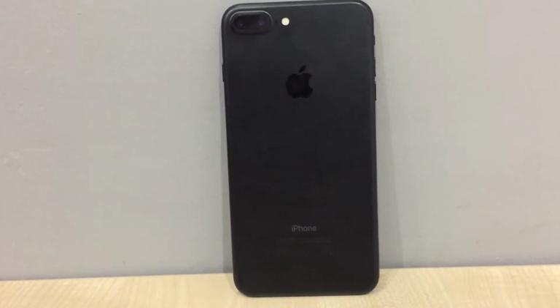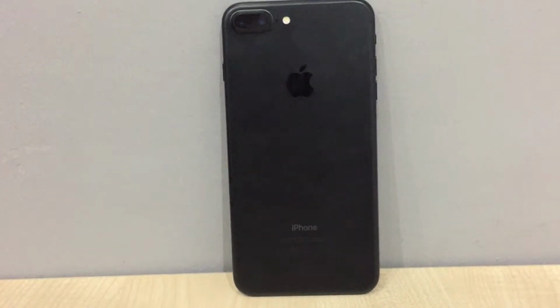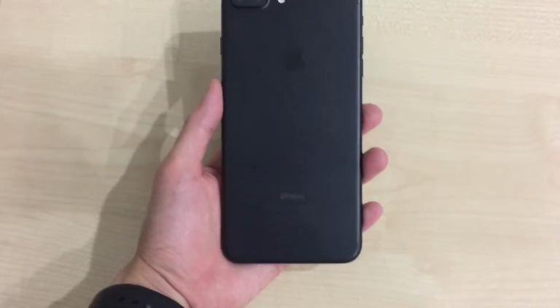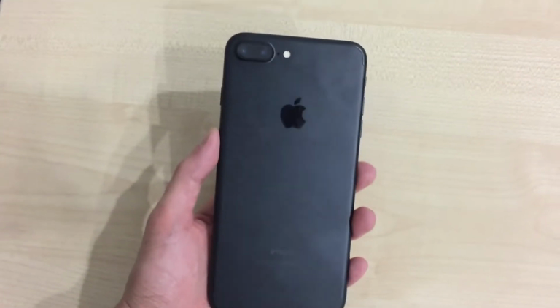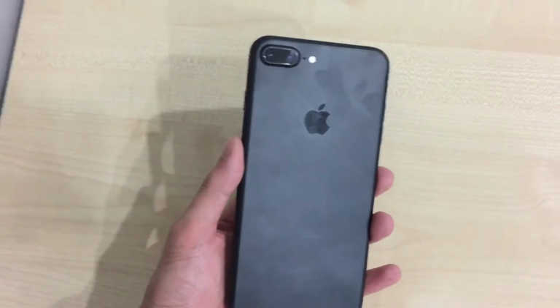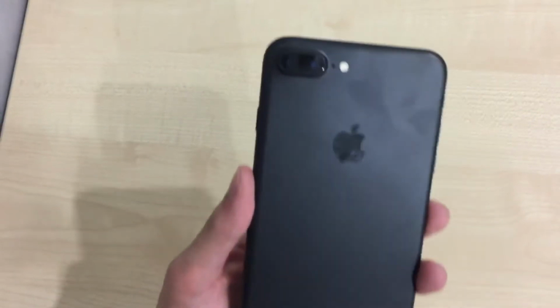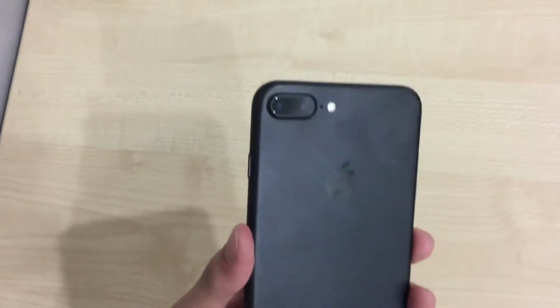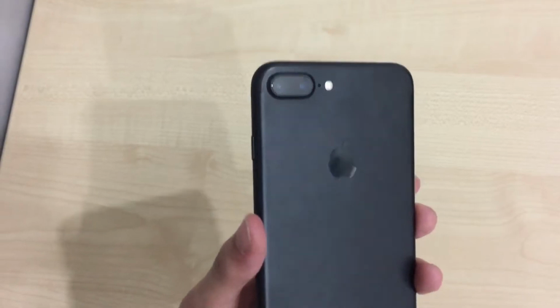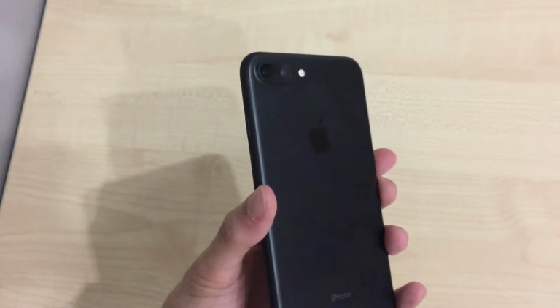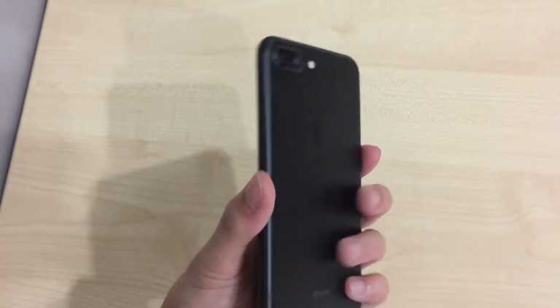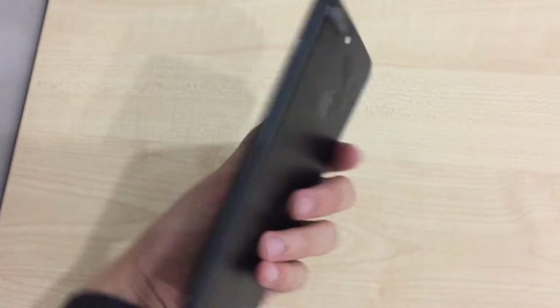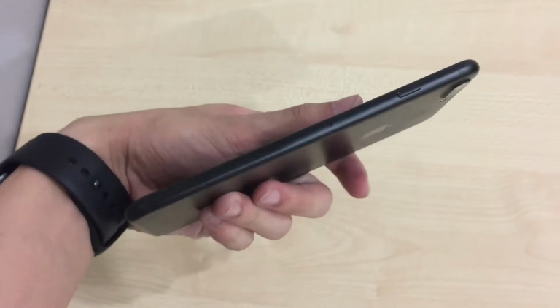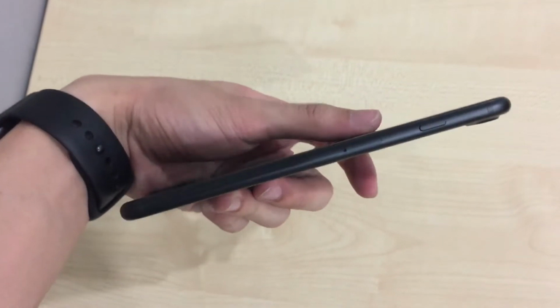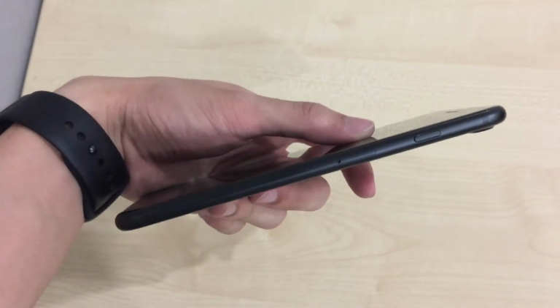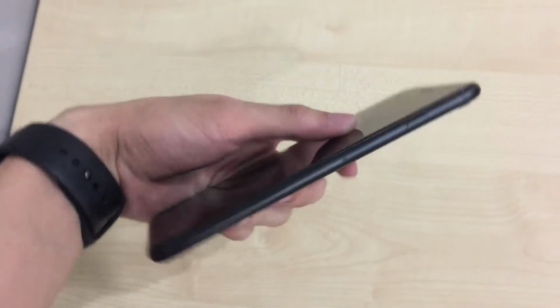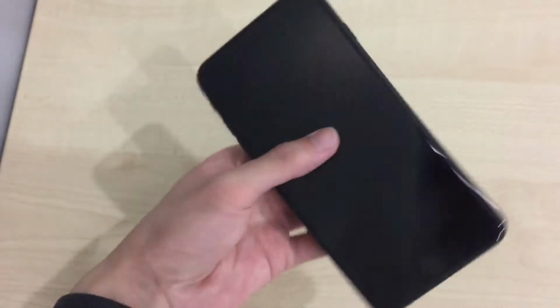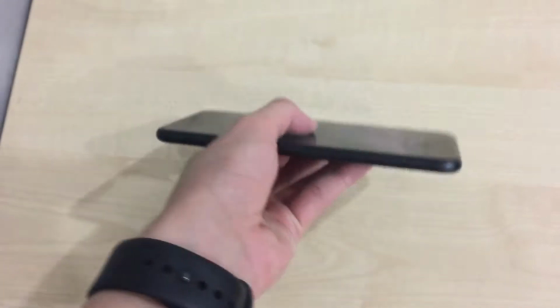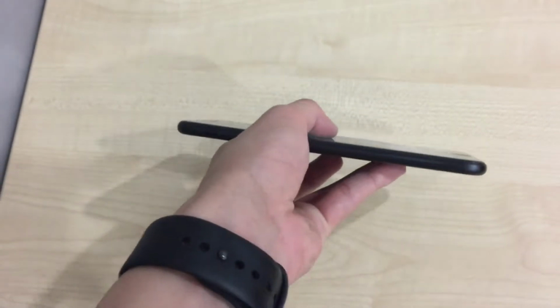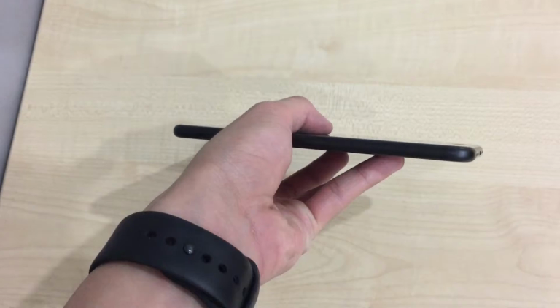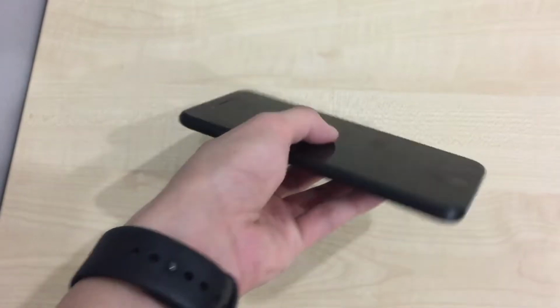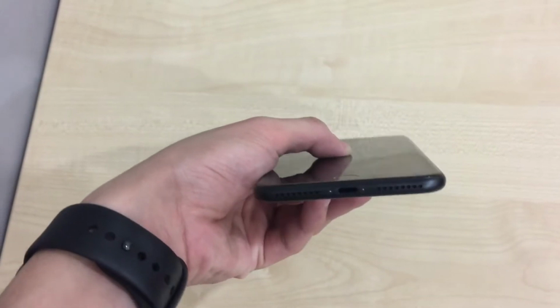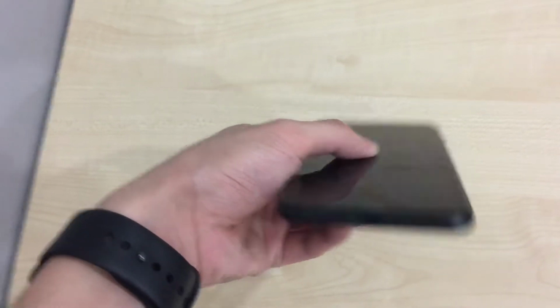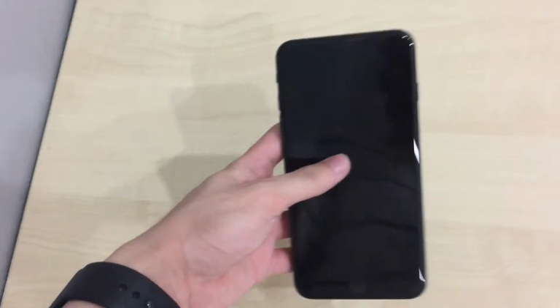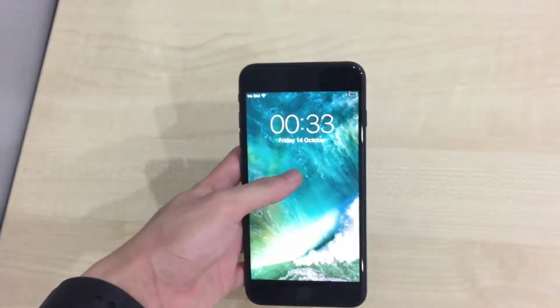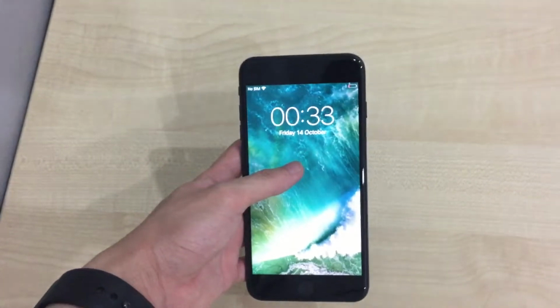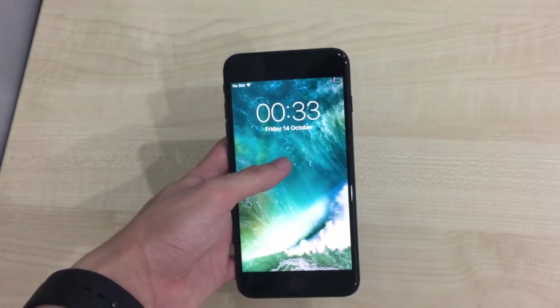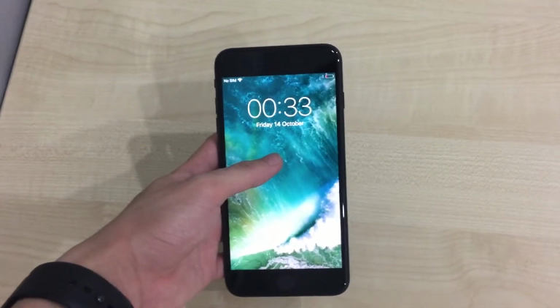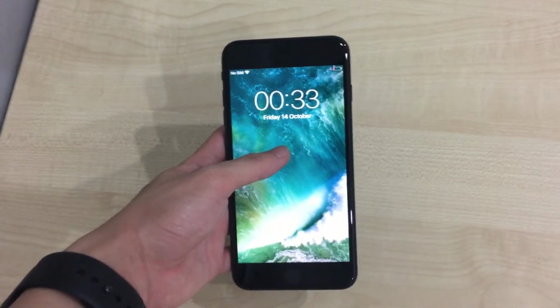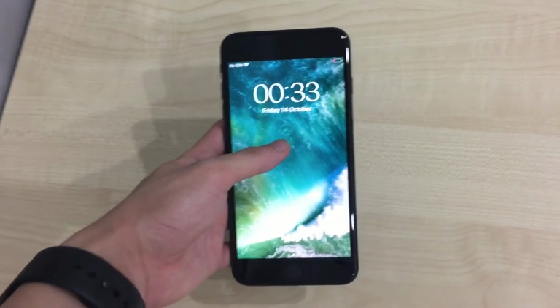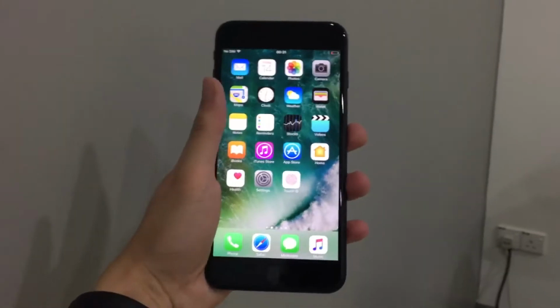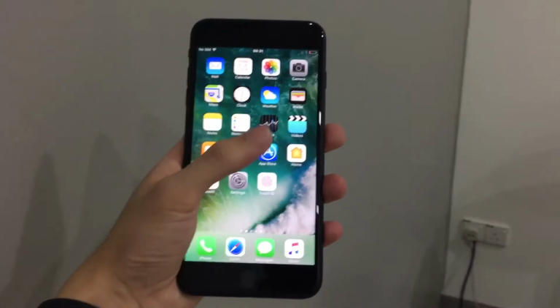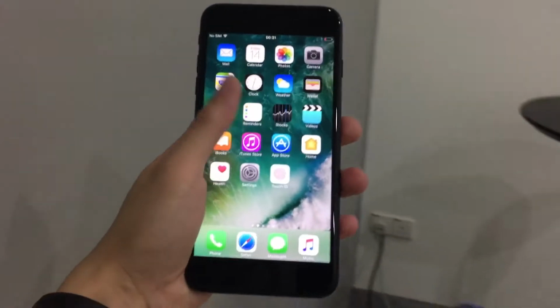This is the first iPhone that is water resistant with a rating of IP67. Despite being water resistant, the device build quality is just amazing — solid and beautiful in your hands.